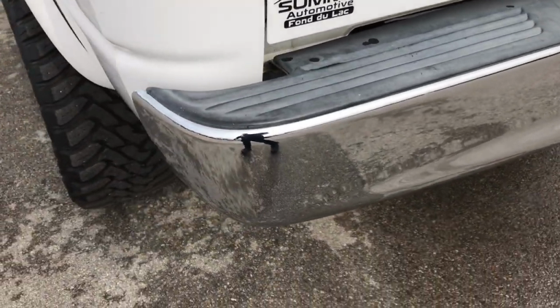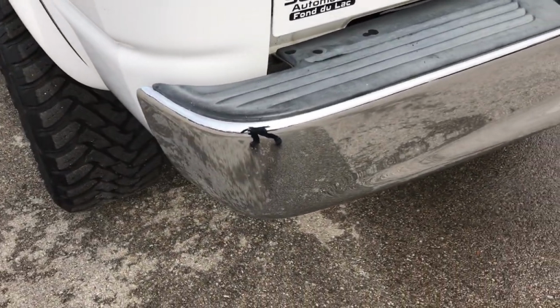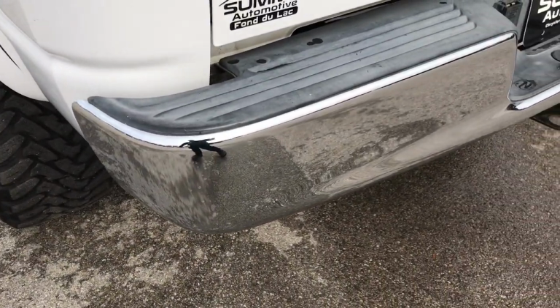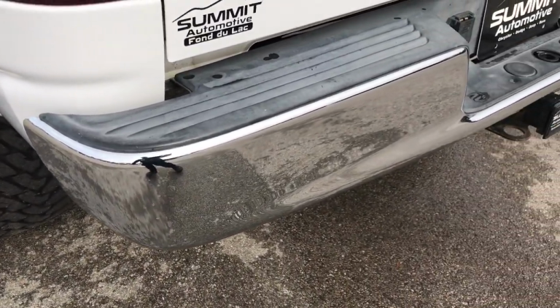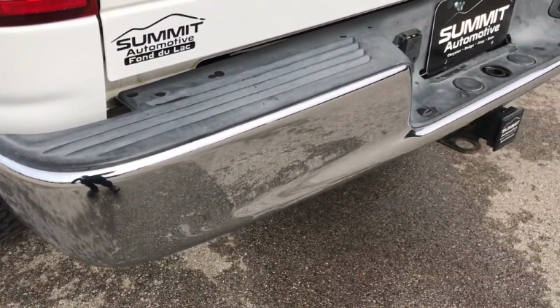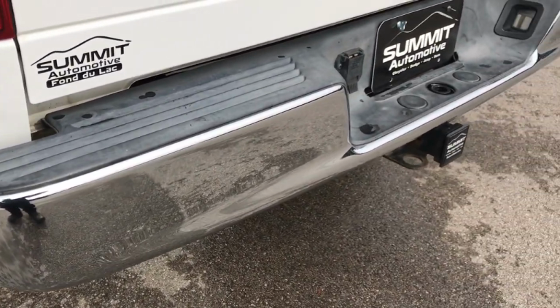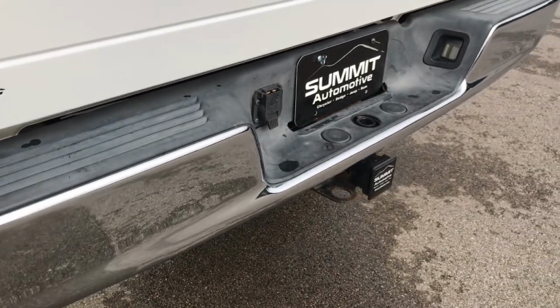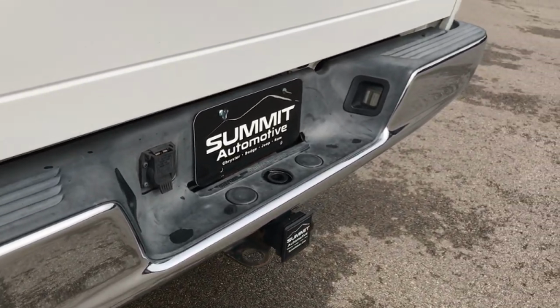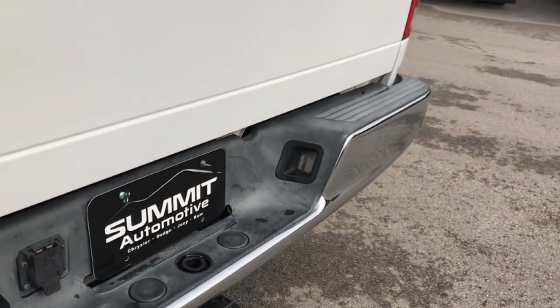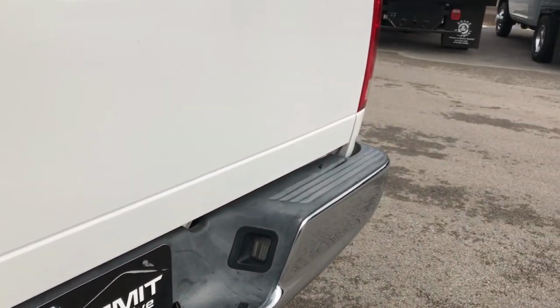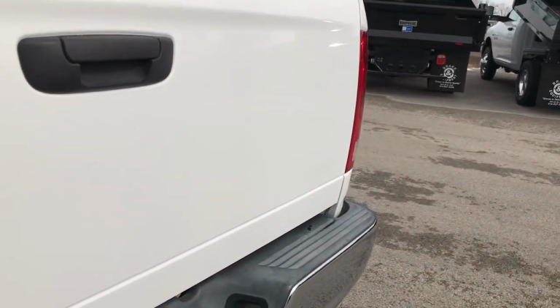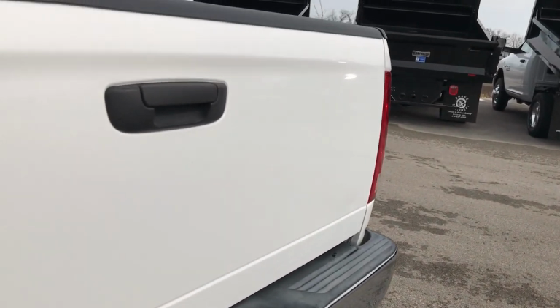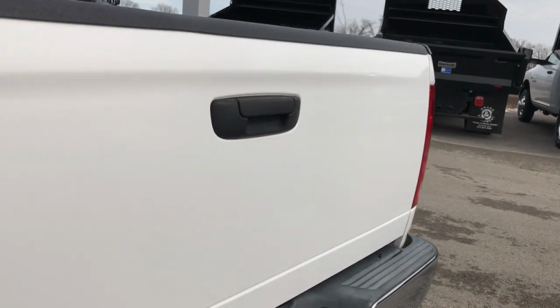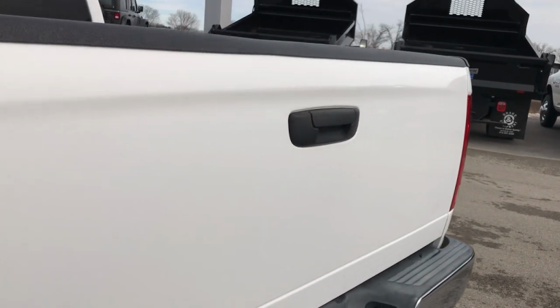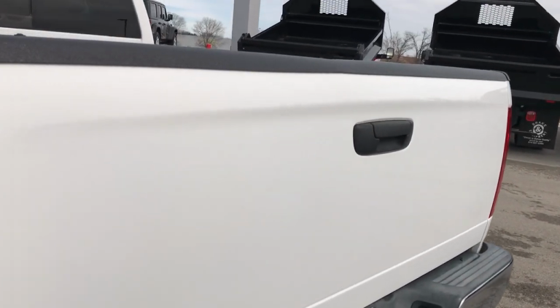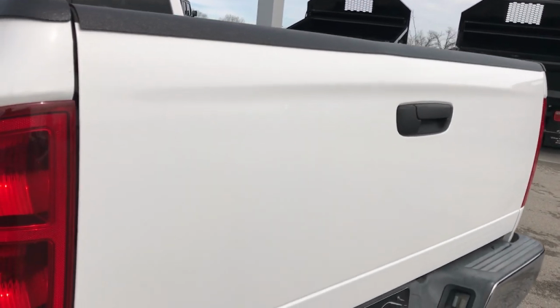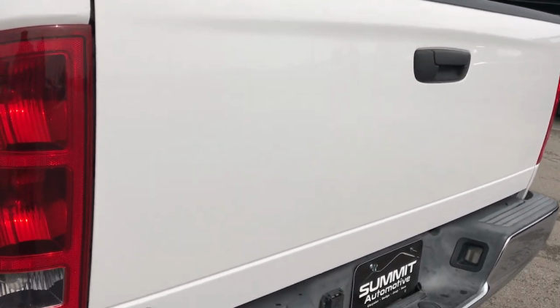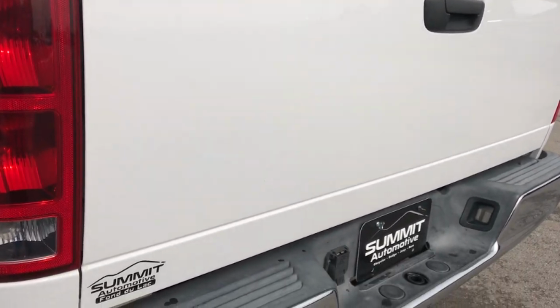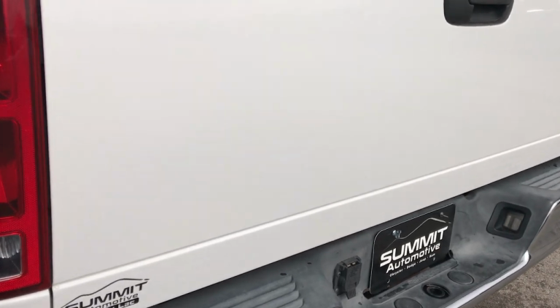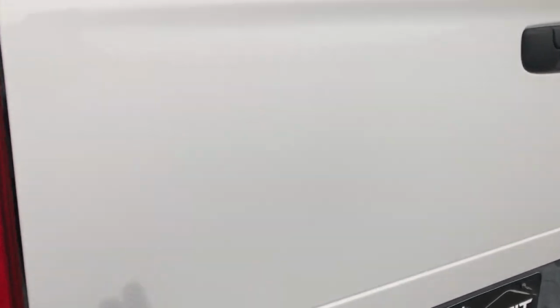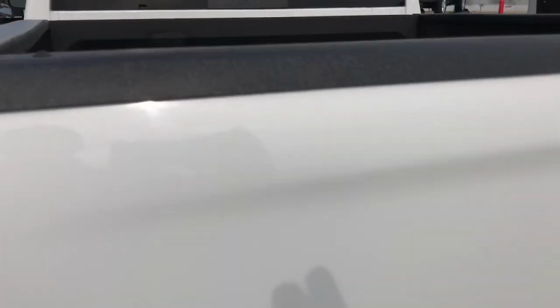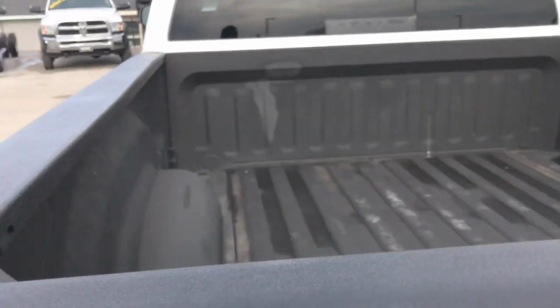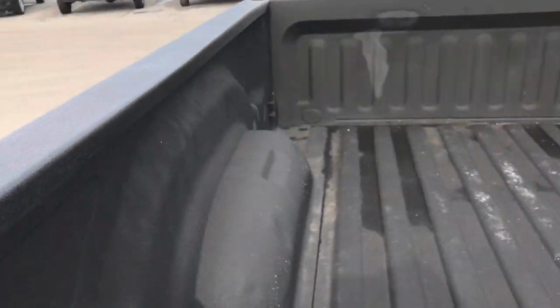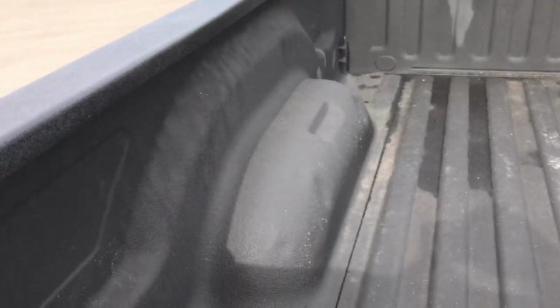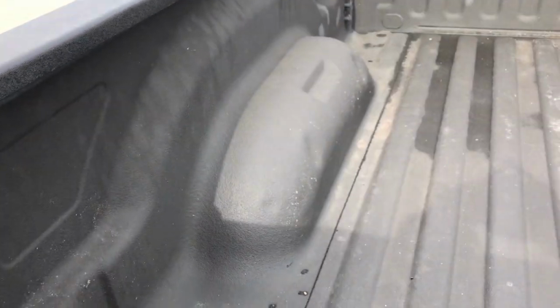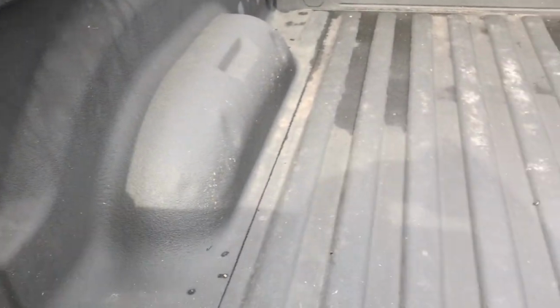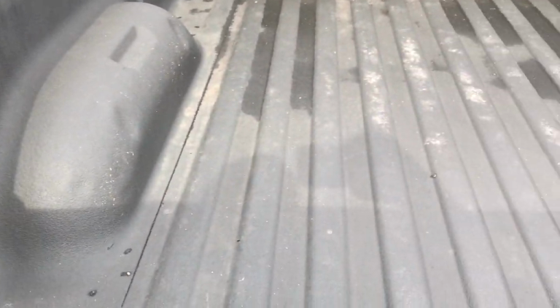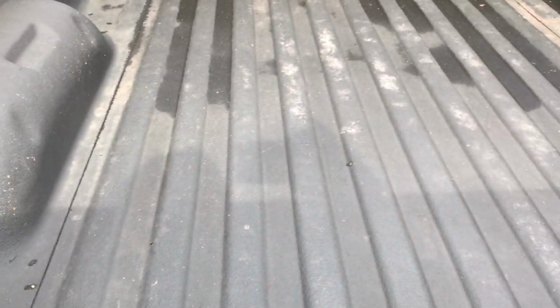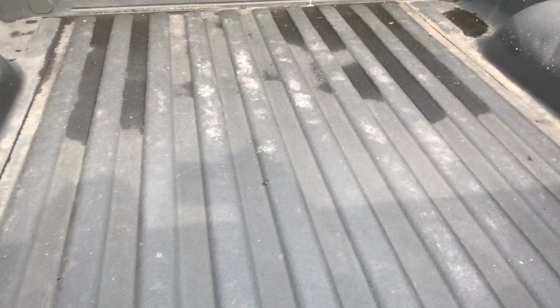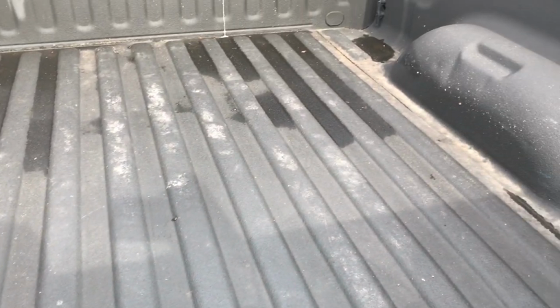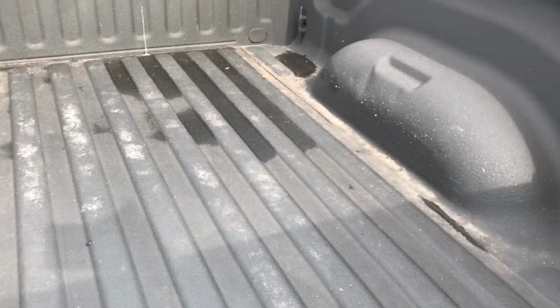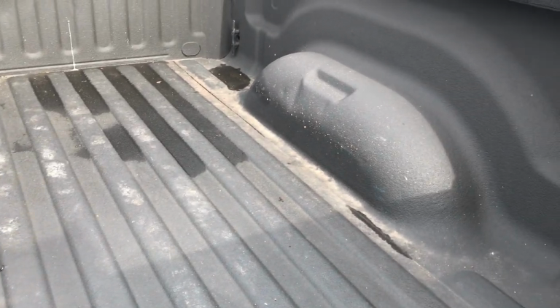As you go around the back here, the rear bumper is in excellent condition — no dents or dings. You can see that the tailgate is in really nice shape. It has a spray-in bed liner and the bed is in really nice shape as well.